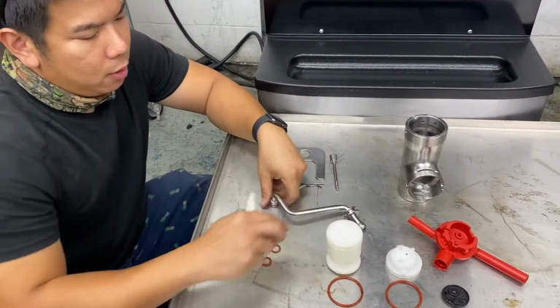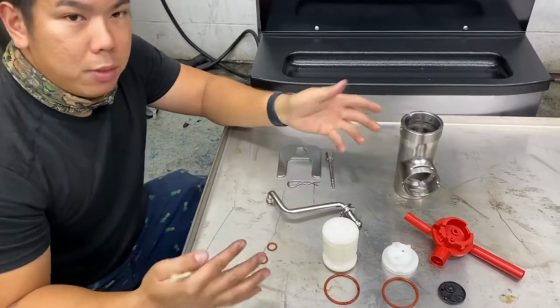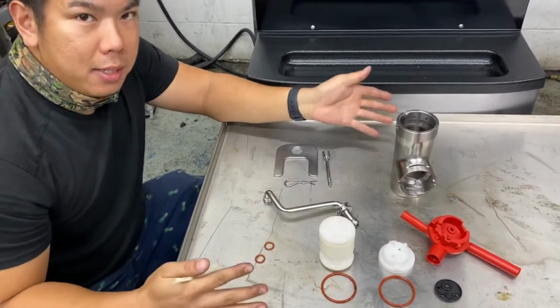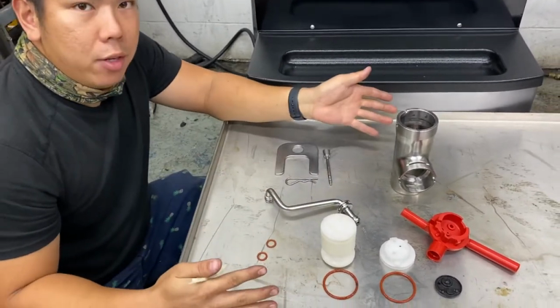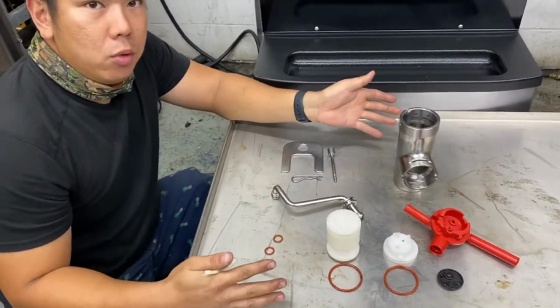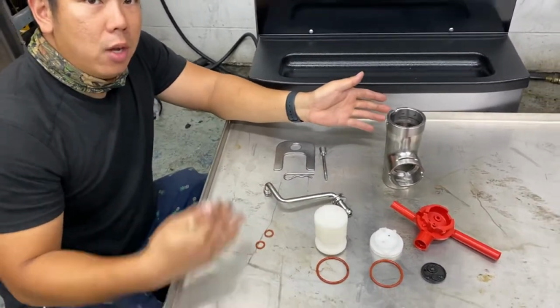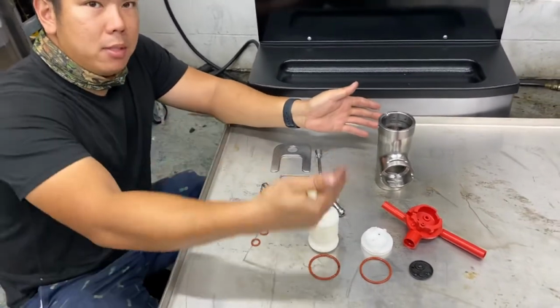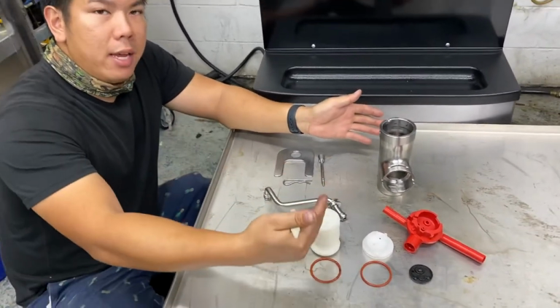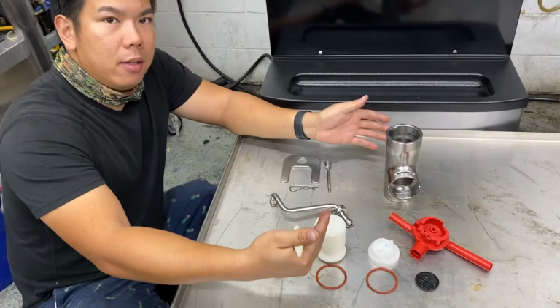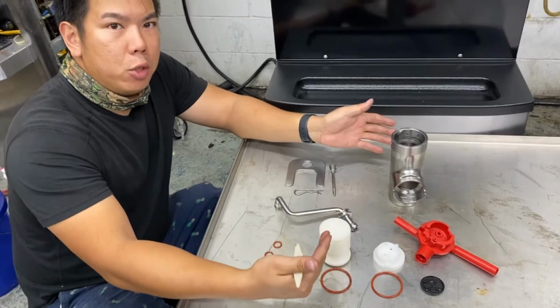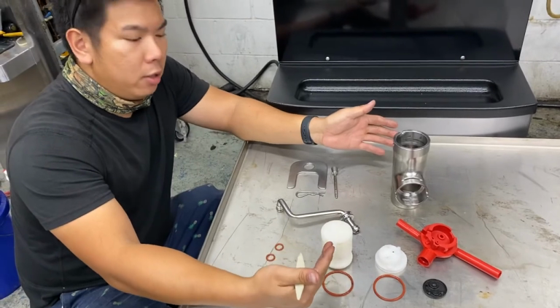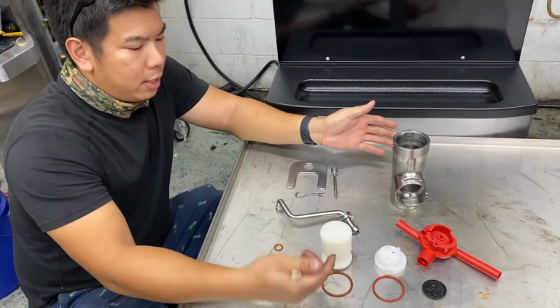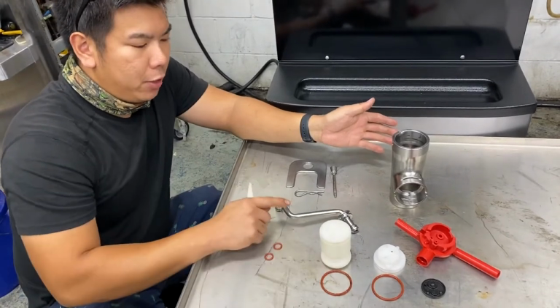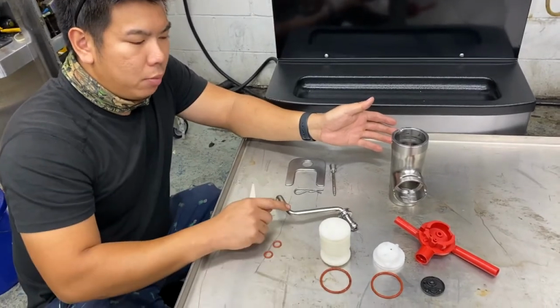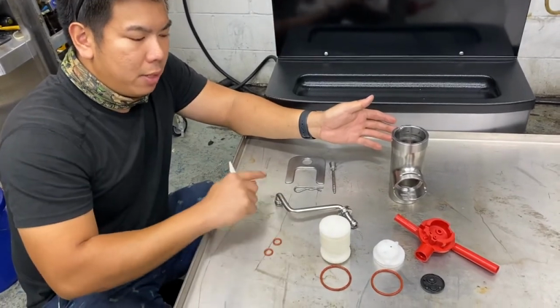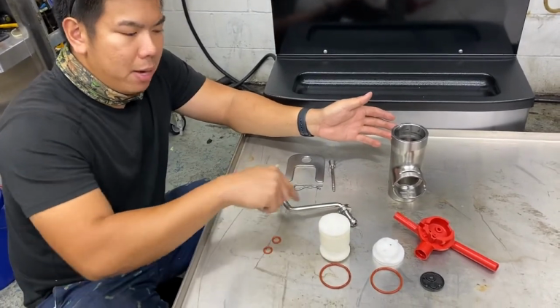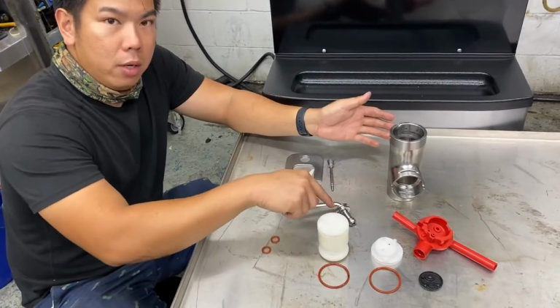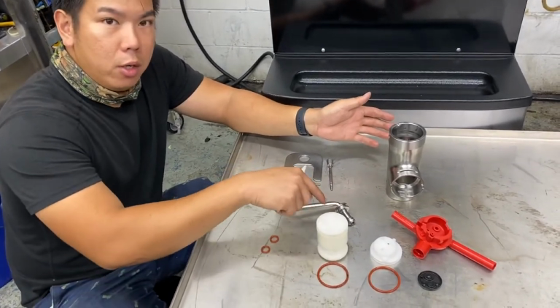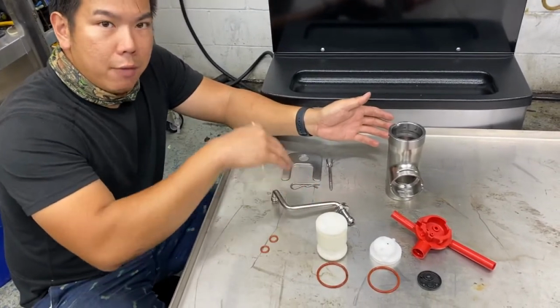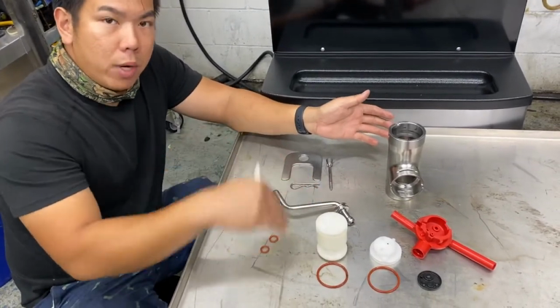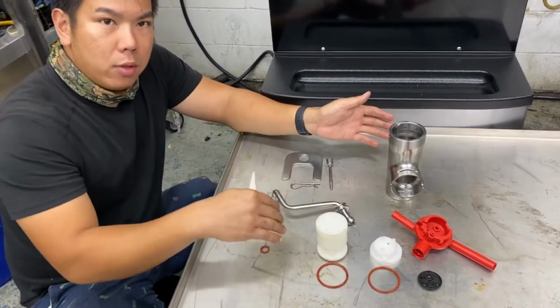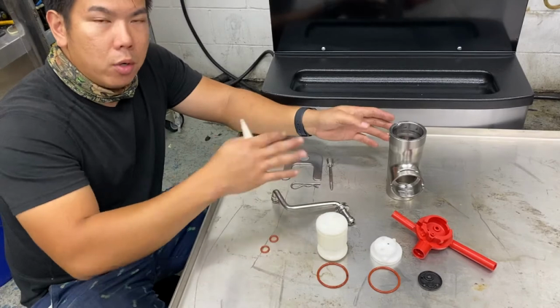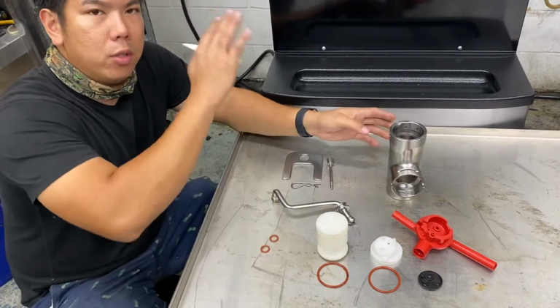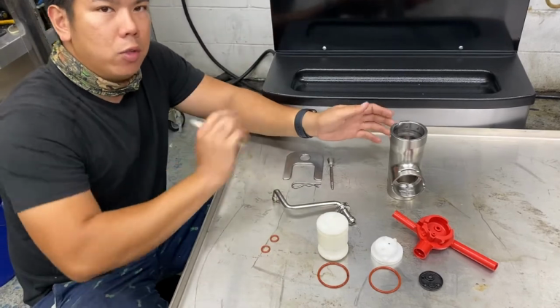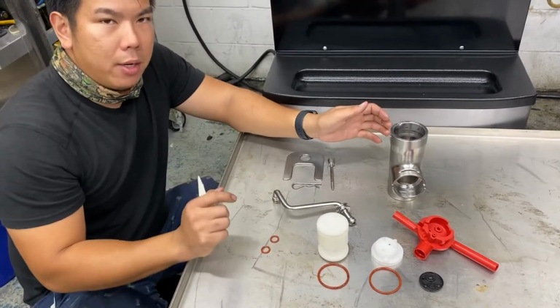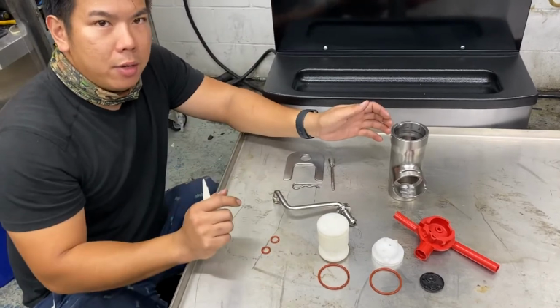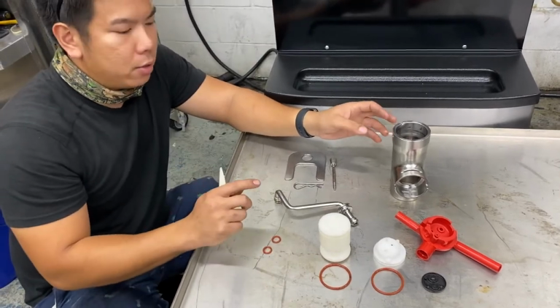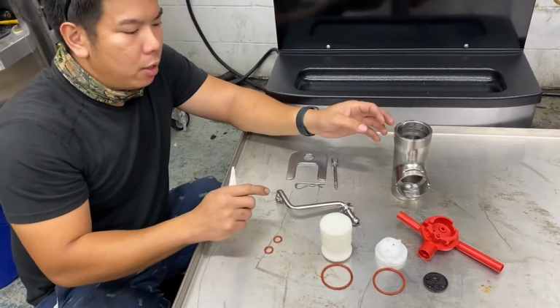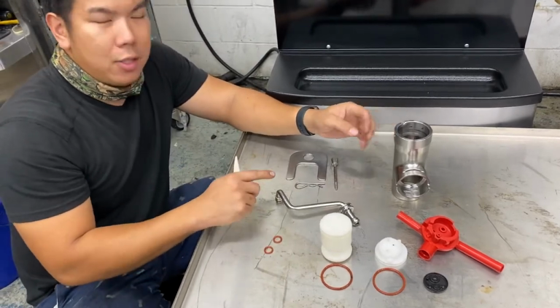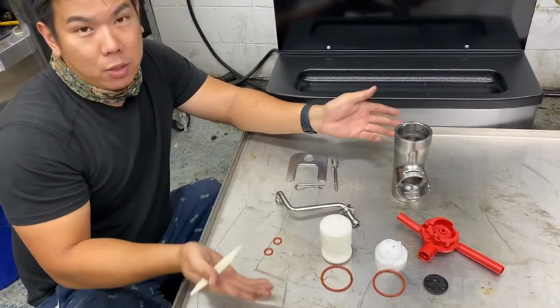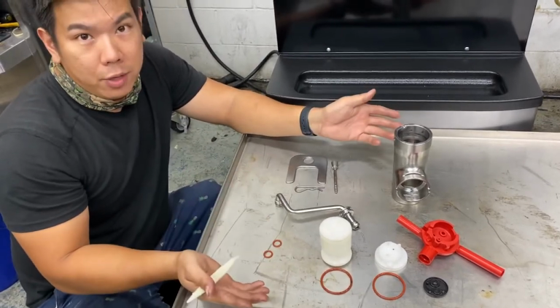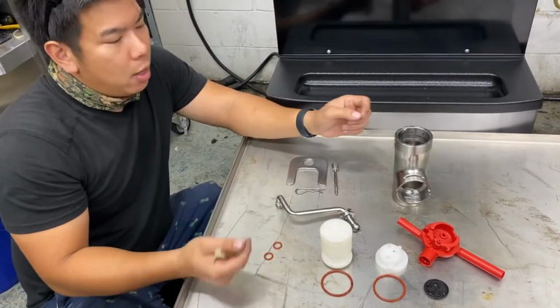This would be the same exact thing you would do on the opposite side of the machine, except your feed tube, instead of being a bent one, you're gonna have a straight one. You're gonna notice the difference when you're putting it on because you're gonna see that one just doesn't fit.